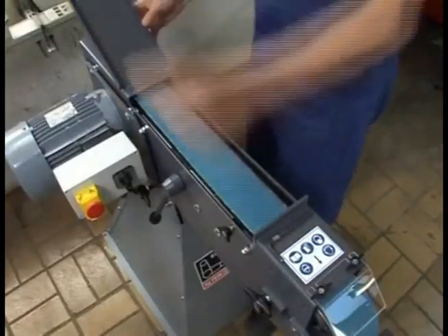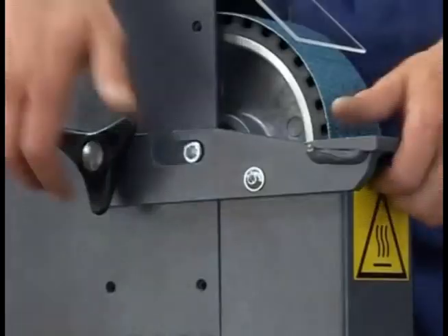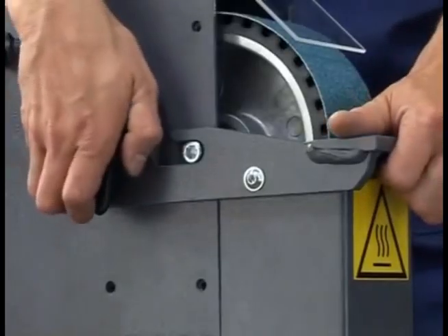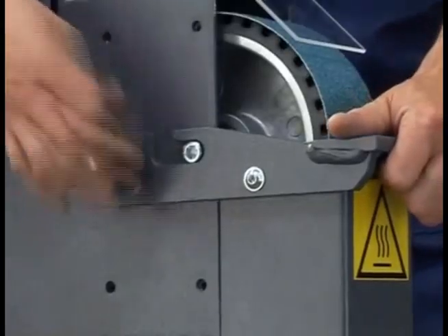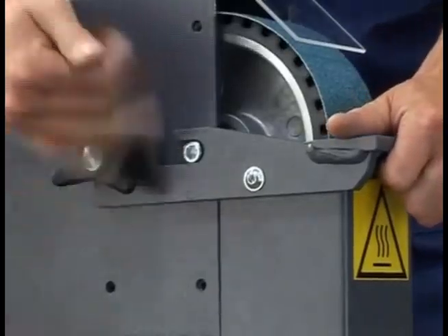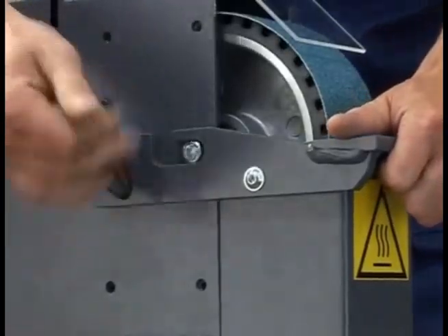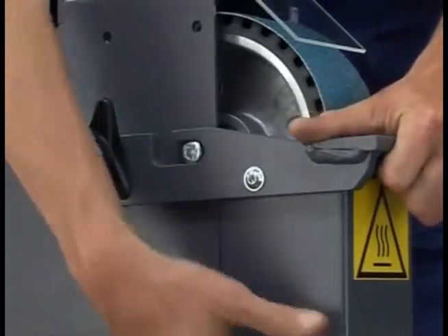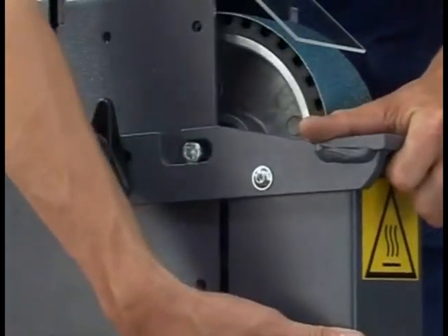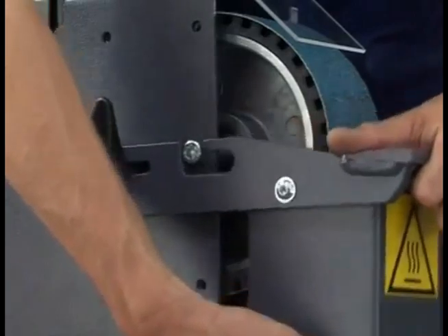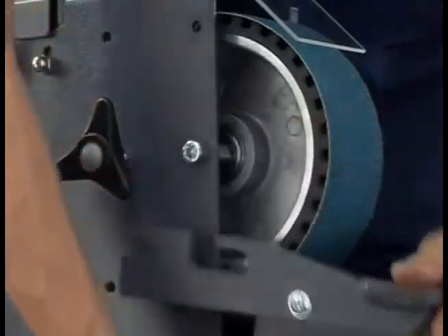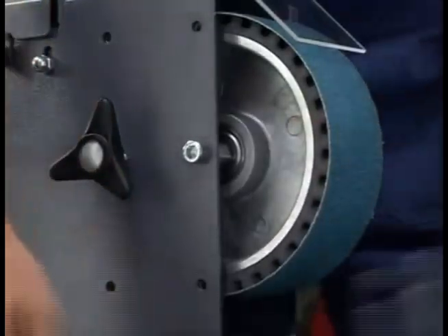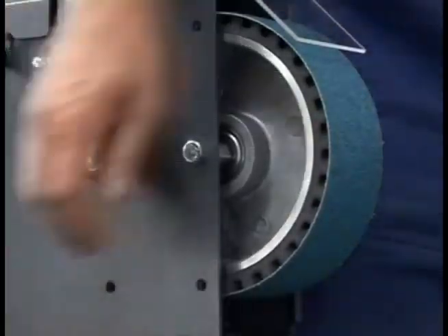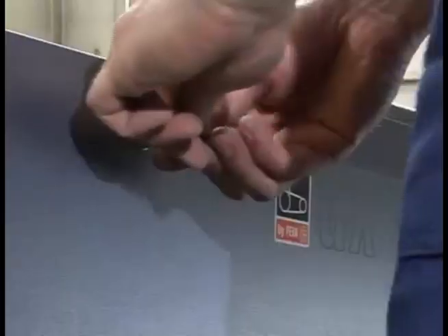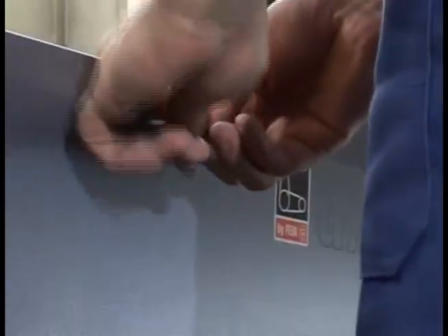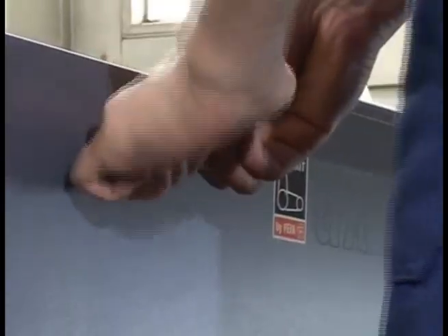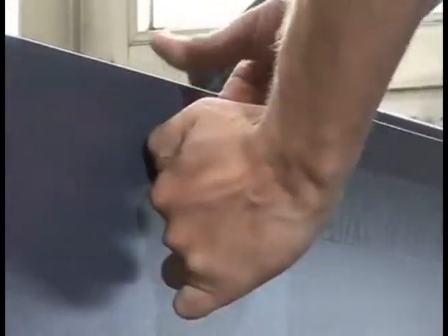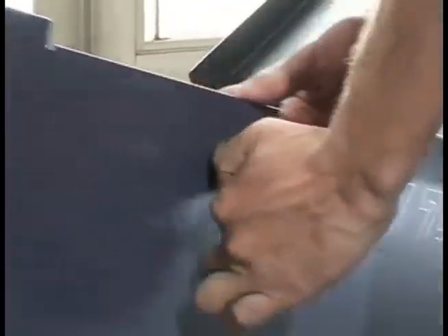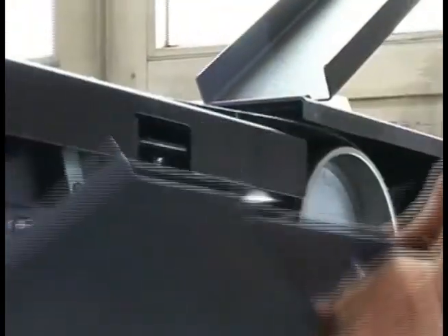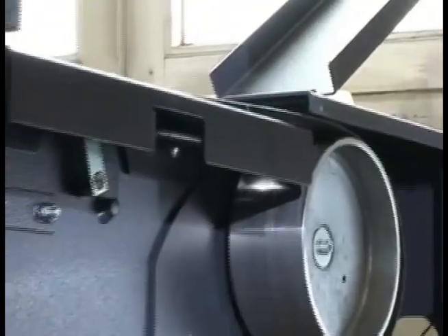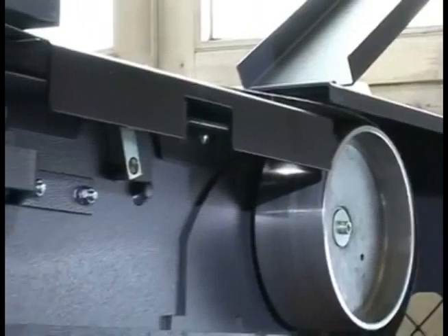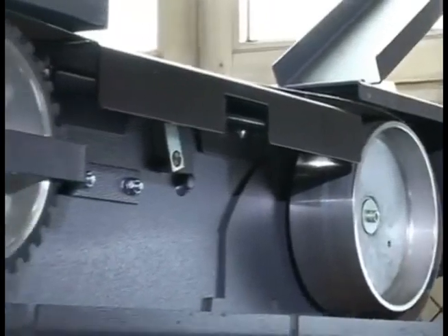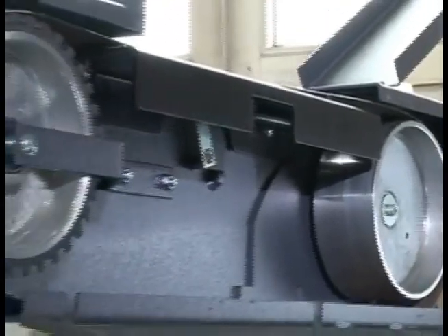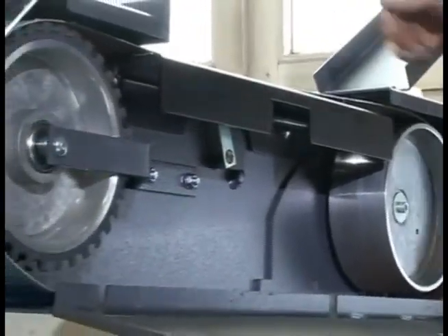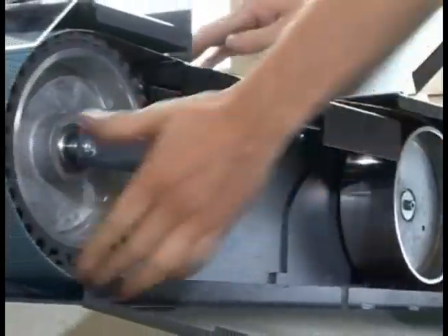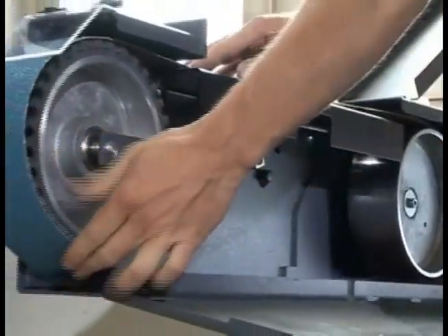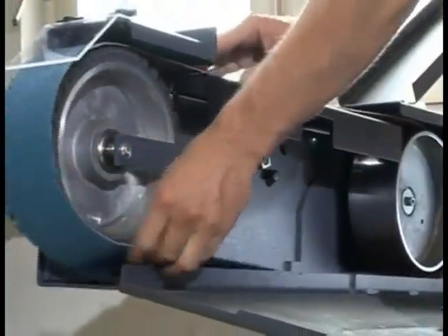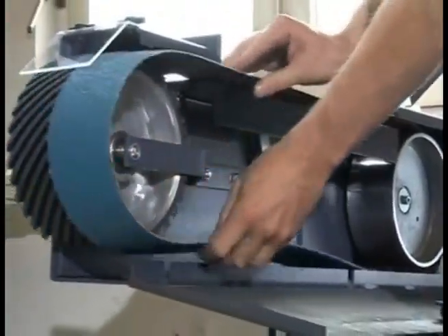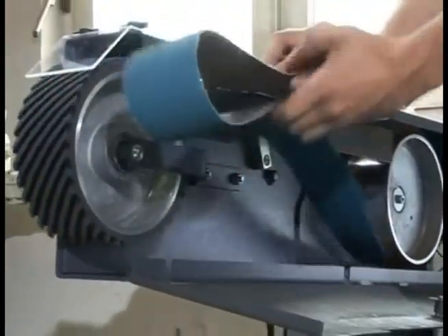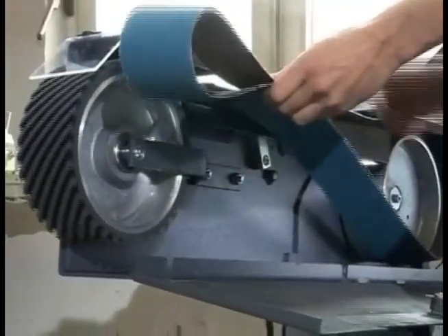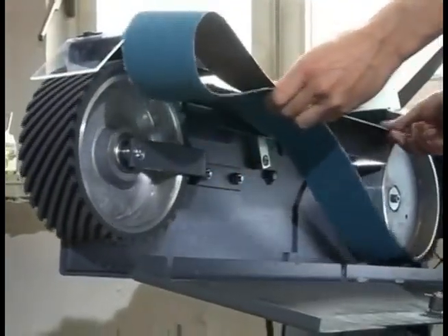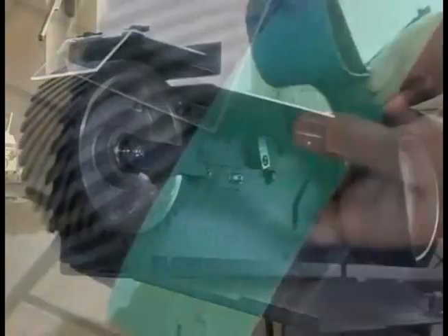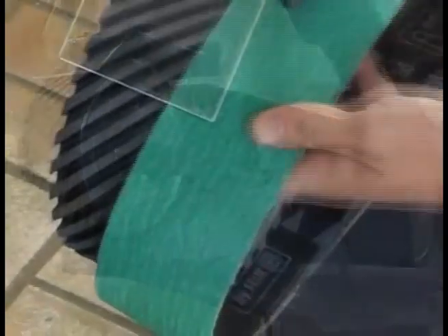Open the top machine cover, remove the grinding plate along with the spark box, and open the side cover. Remove the grinding belt and mount the new one.